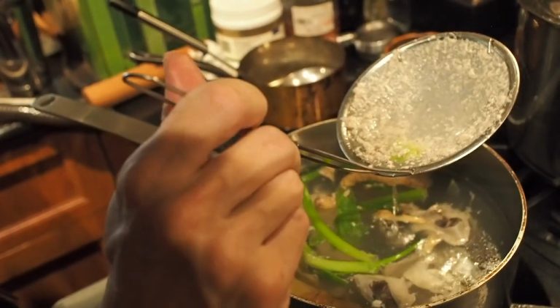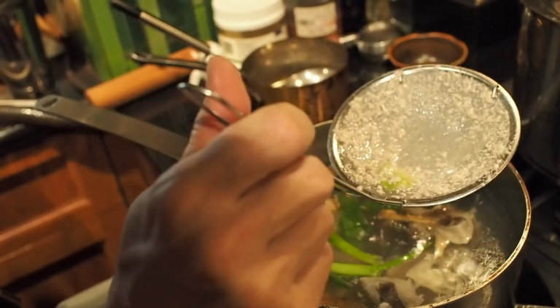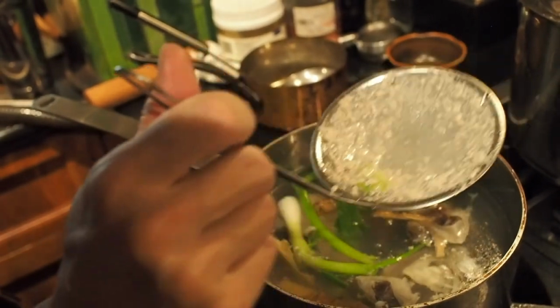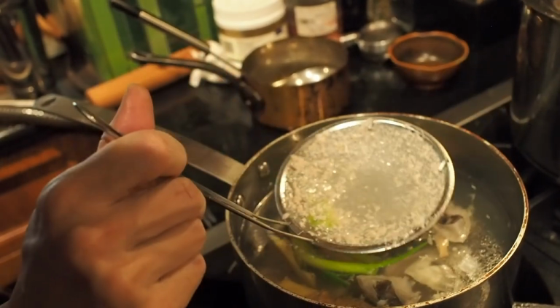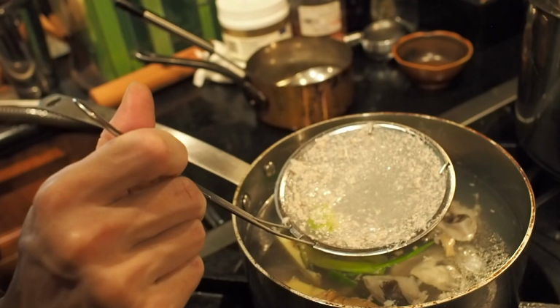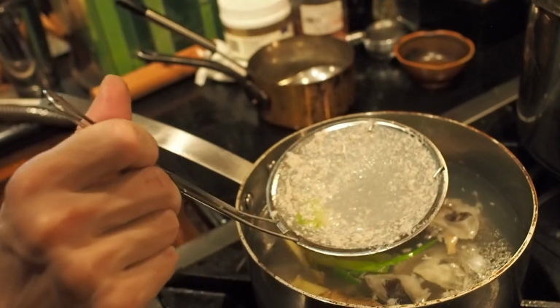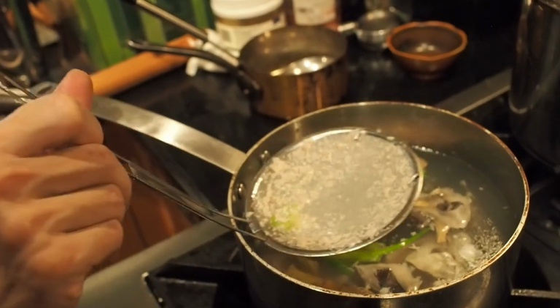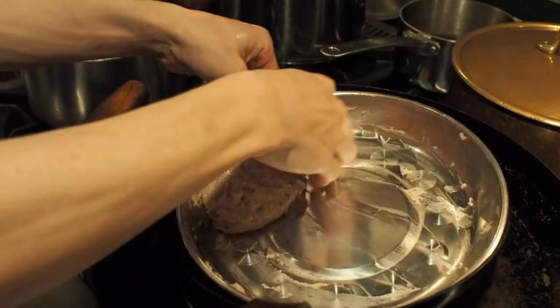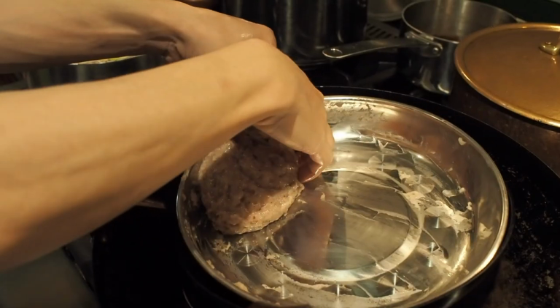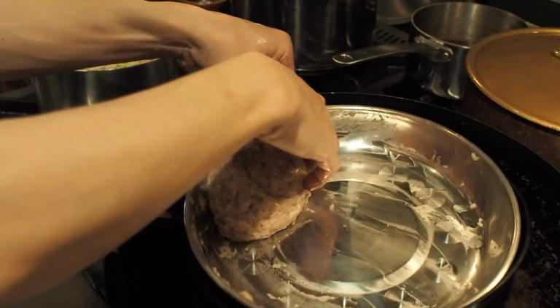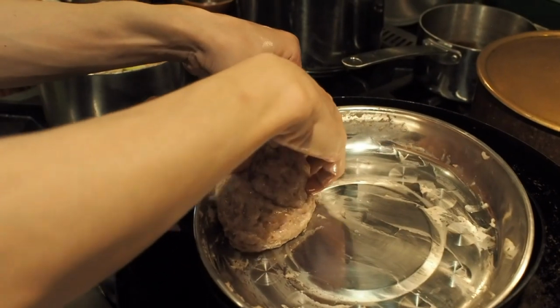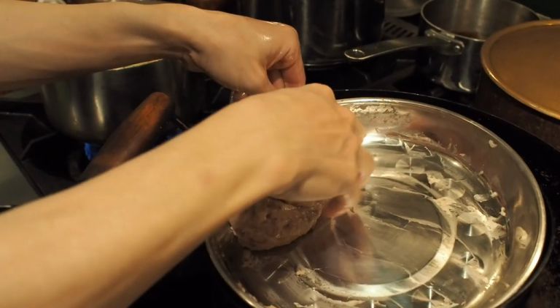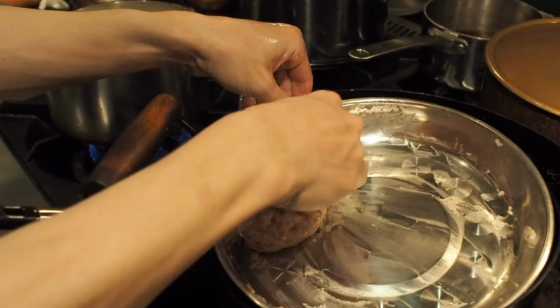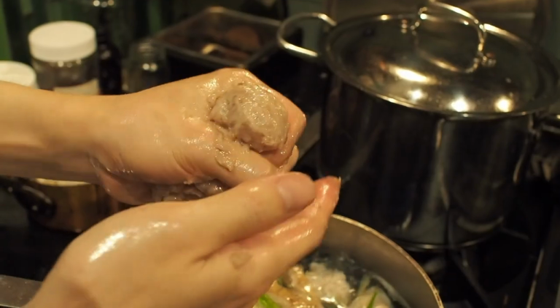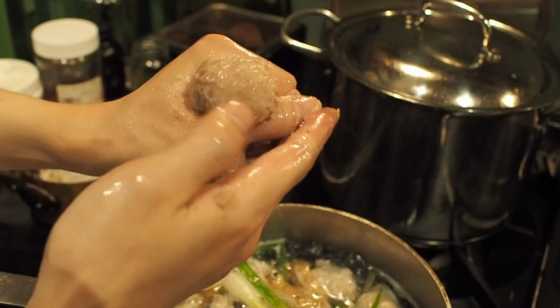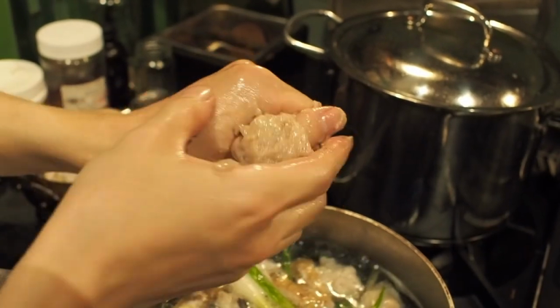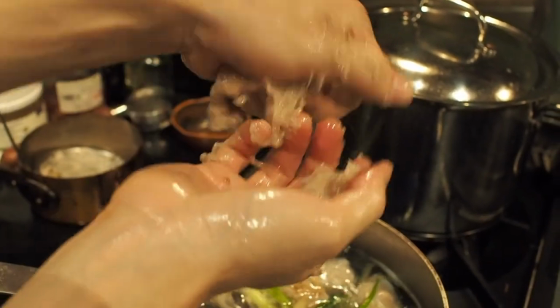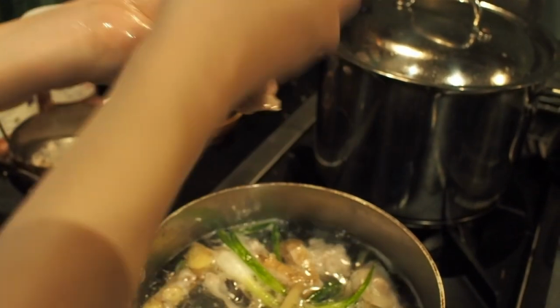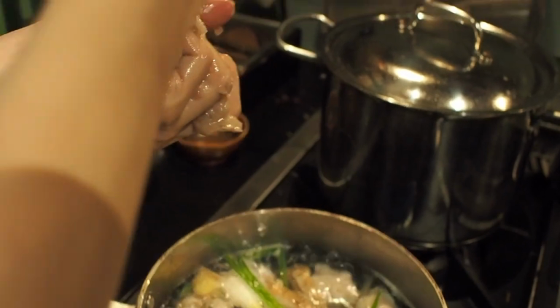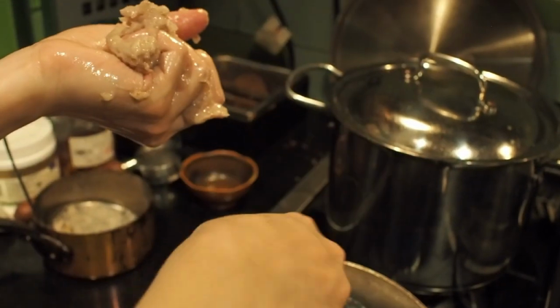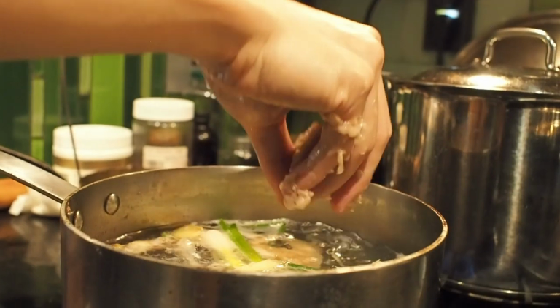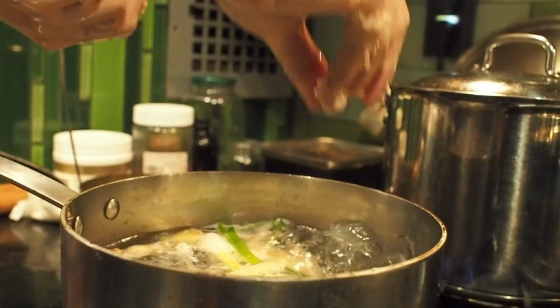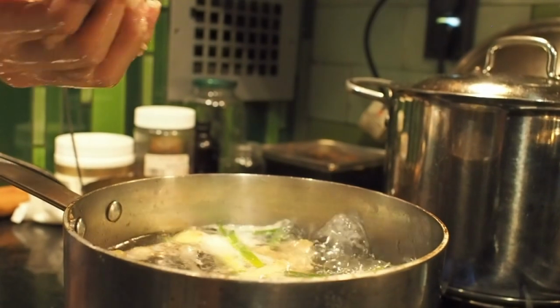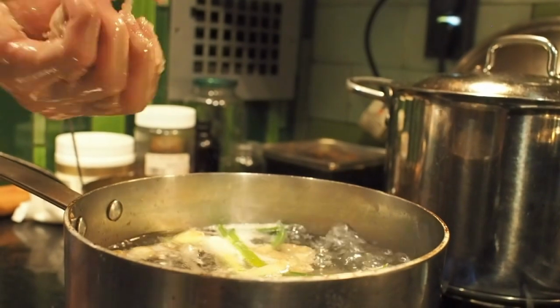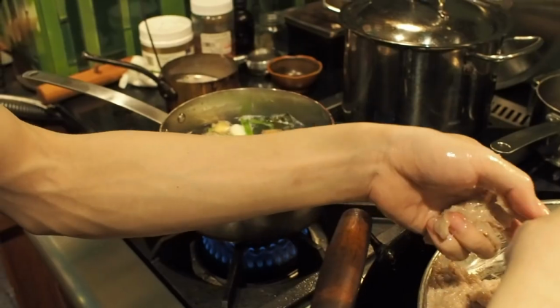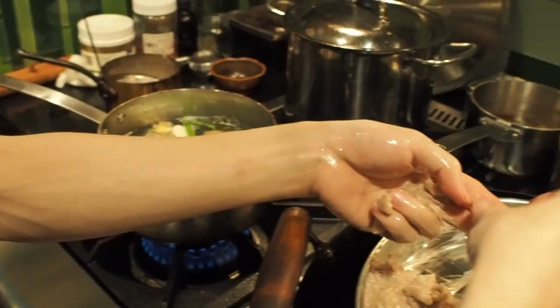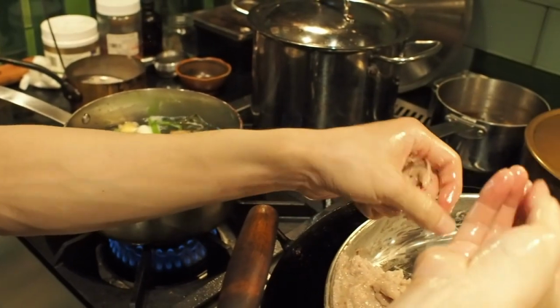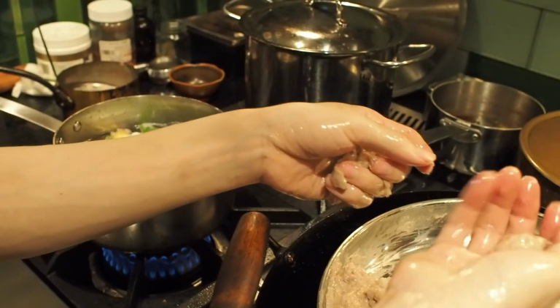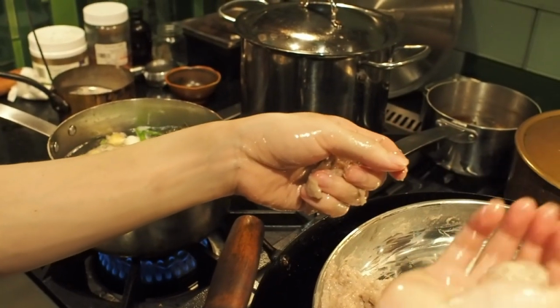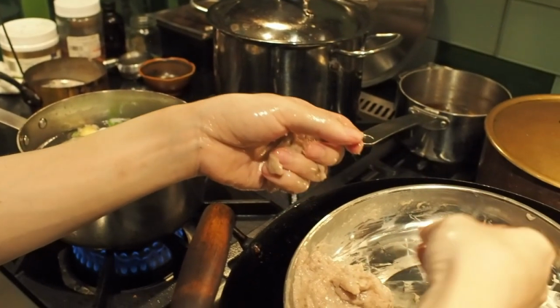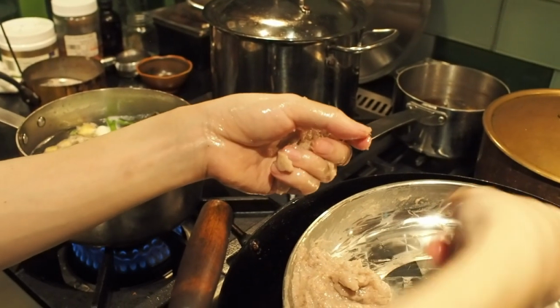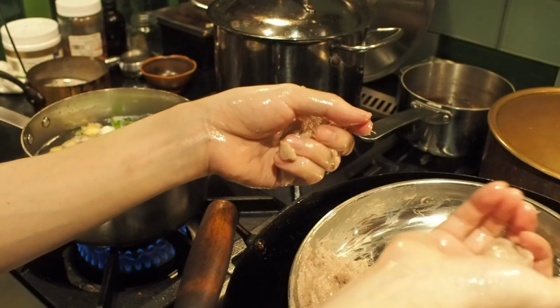Now when the broth is hot enough, we take the fish puree and form it into small balls by squeezing it by hand. It might be easier to oil your hands before handling this — you can use a spoon to scoop it out too.